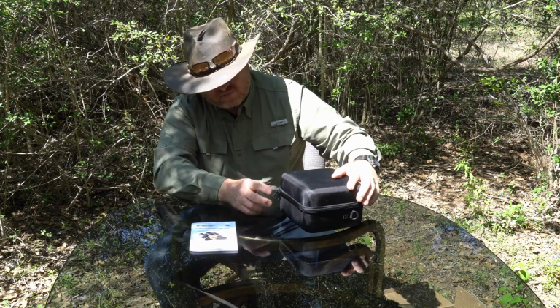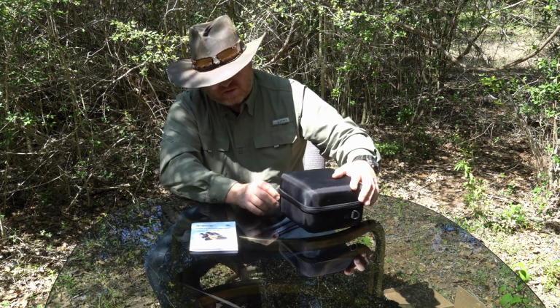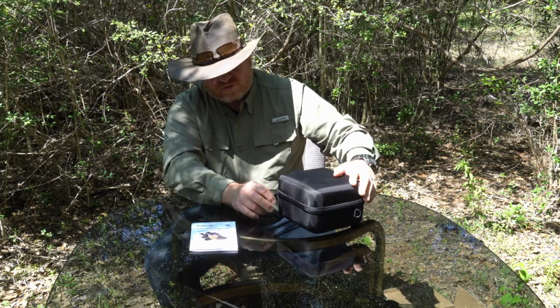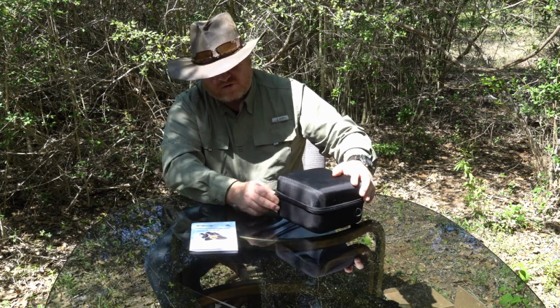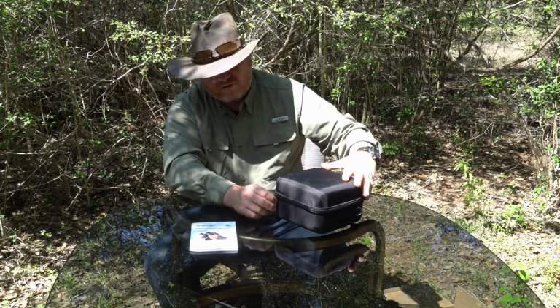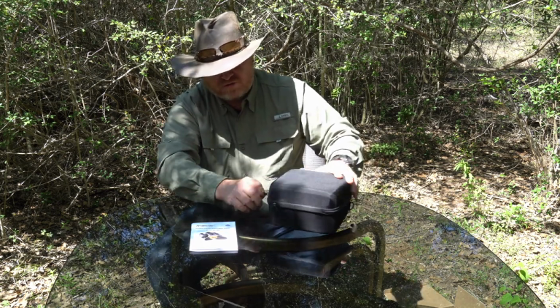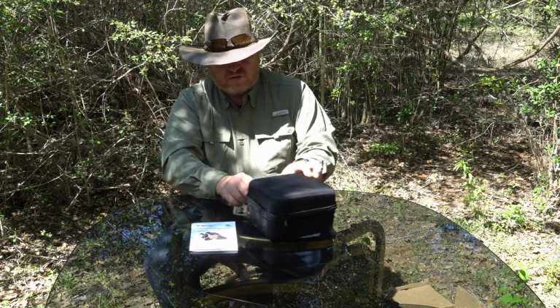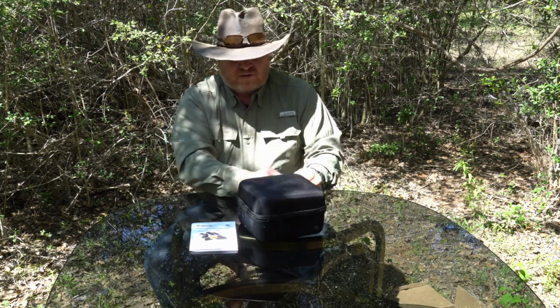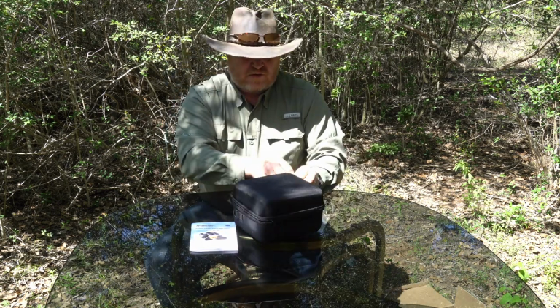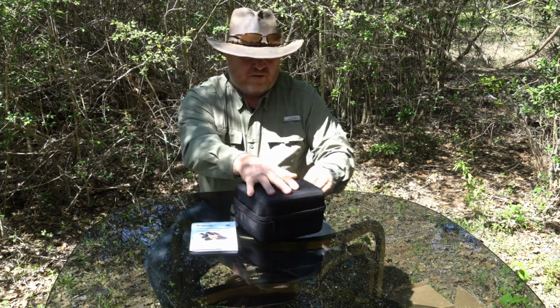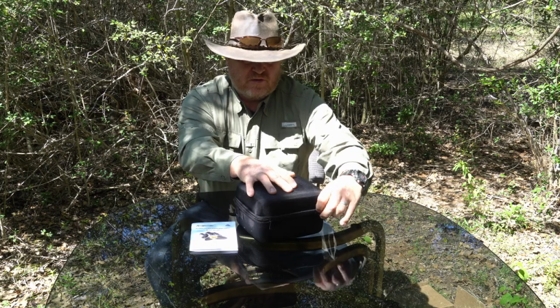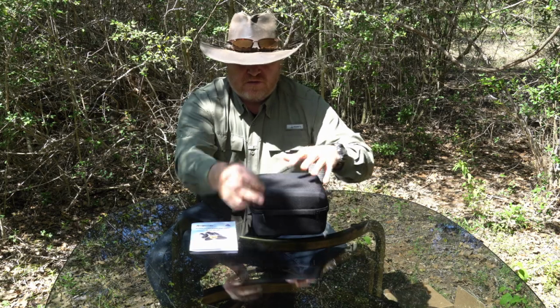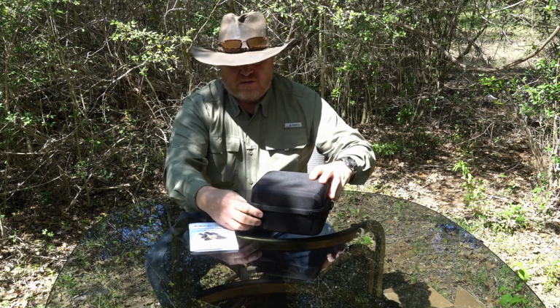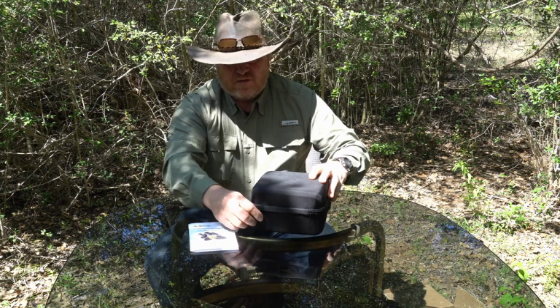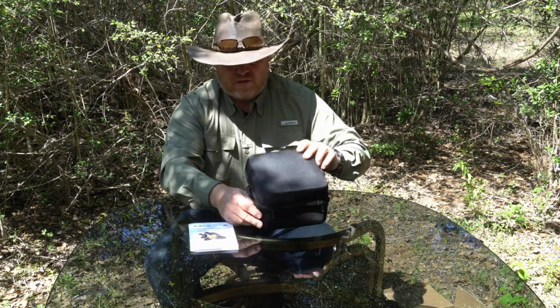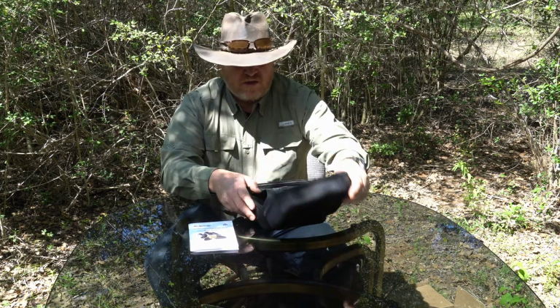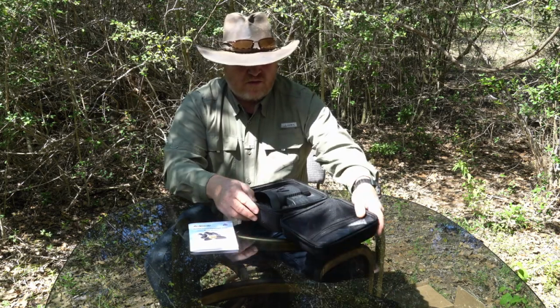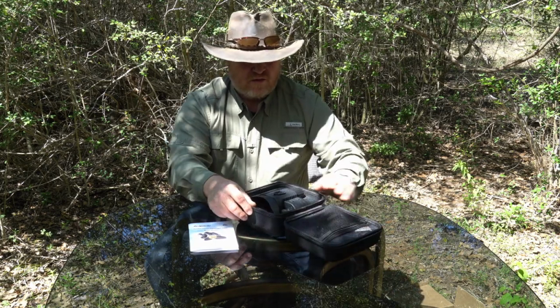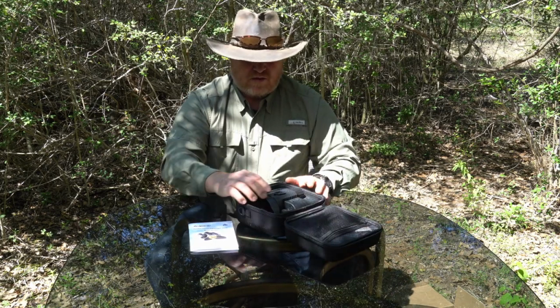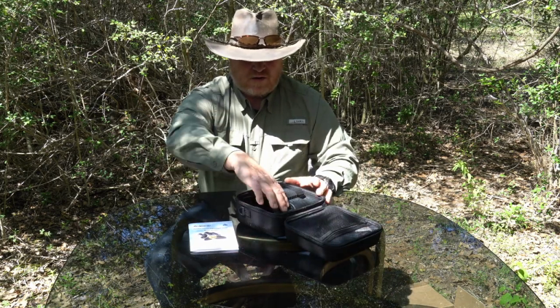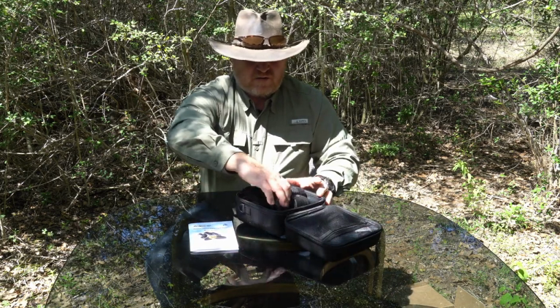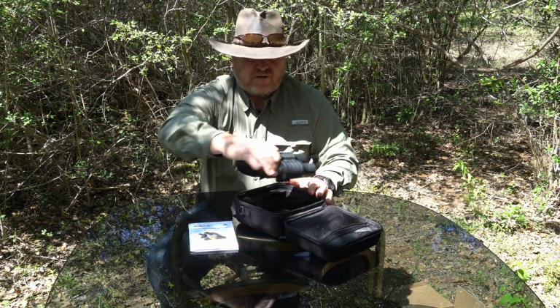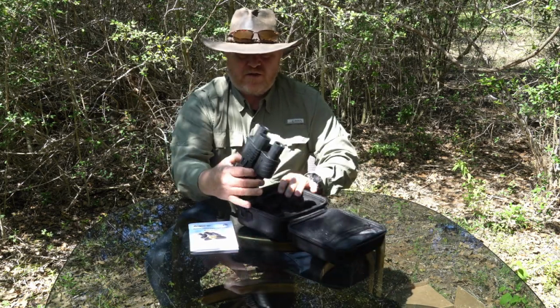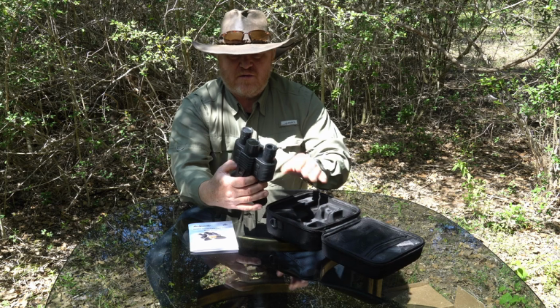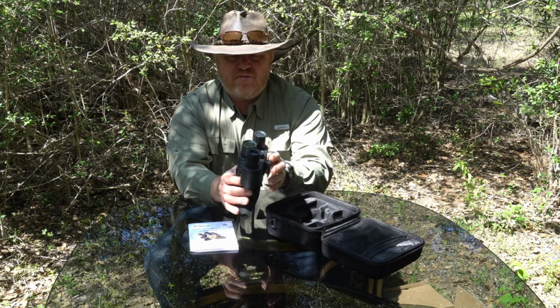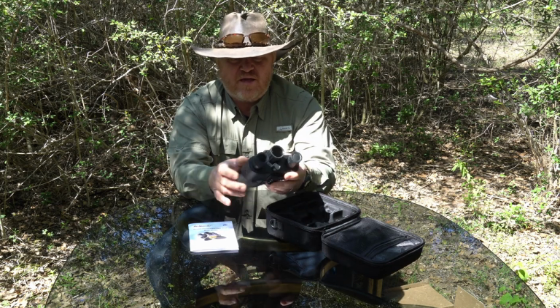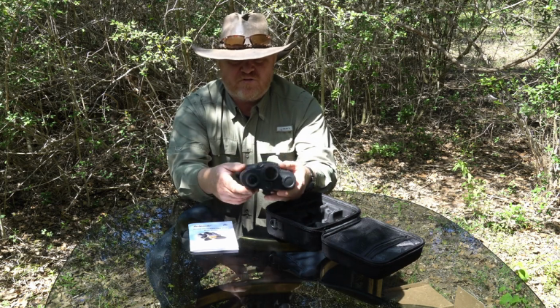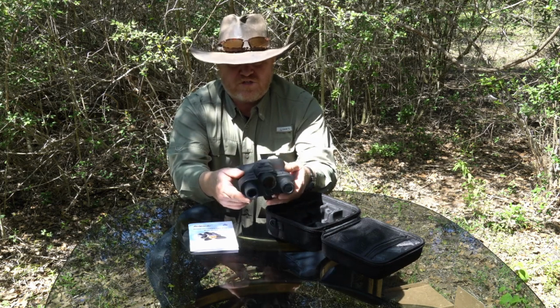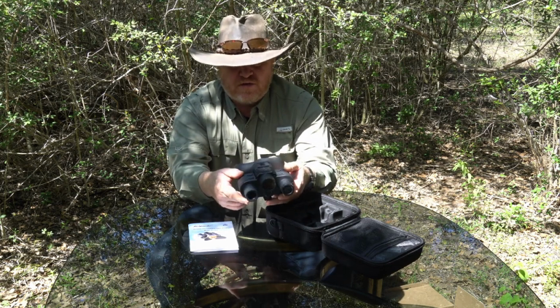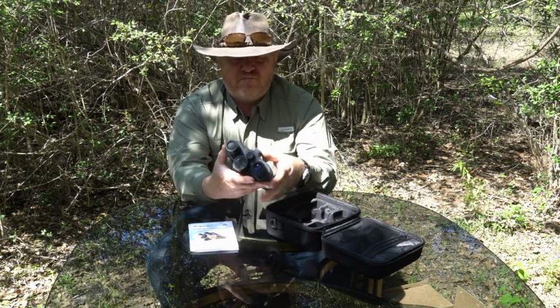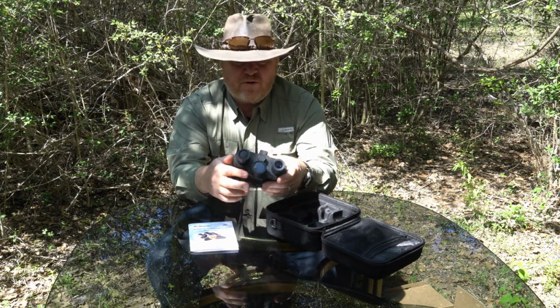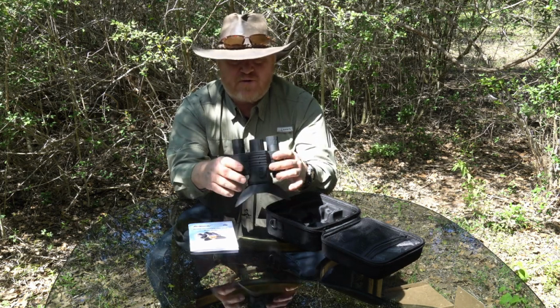Get the zippers here, dual zippers. Look at these. First impressions — very lightweight.